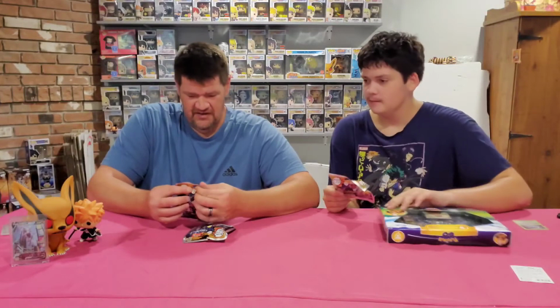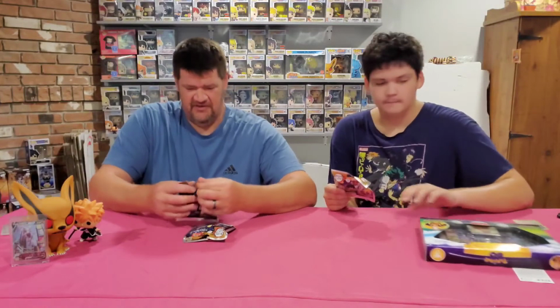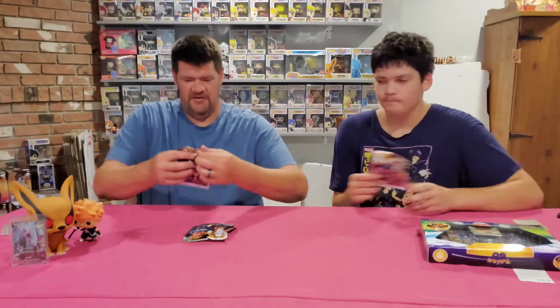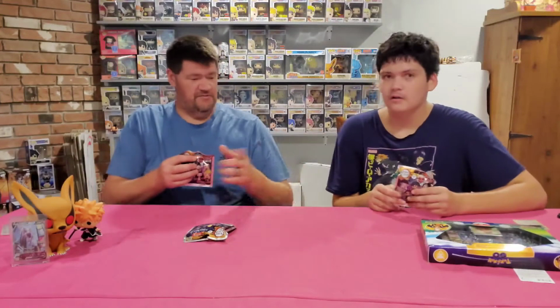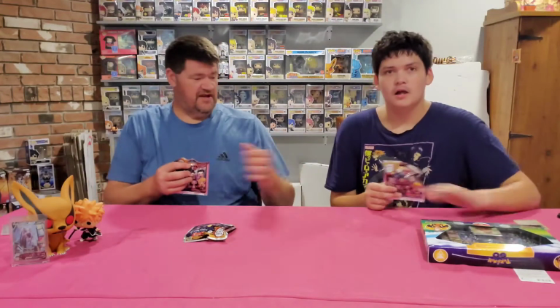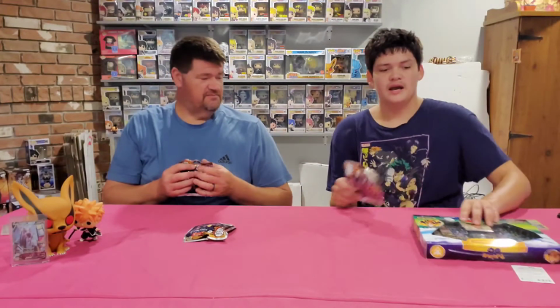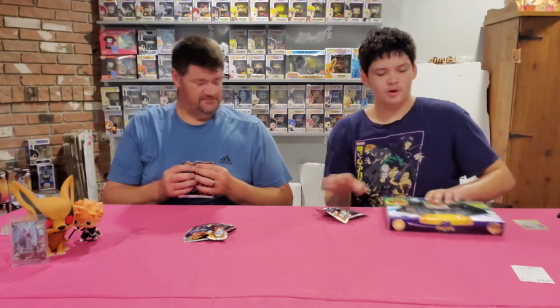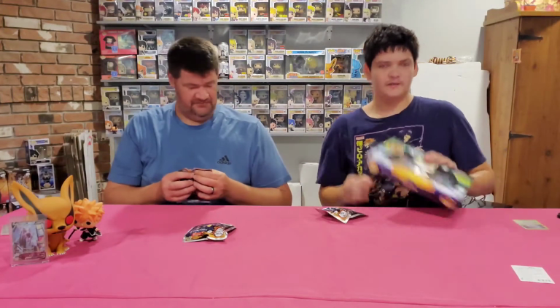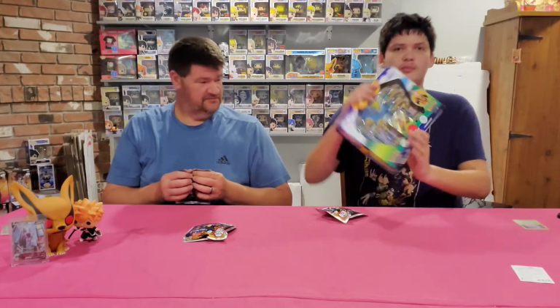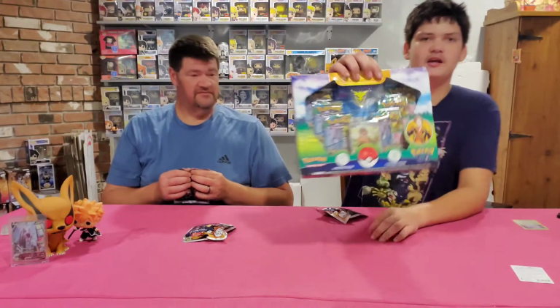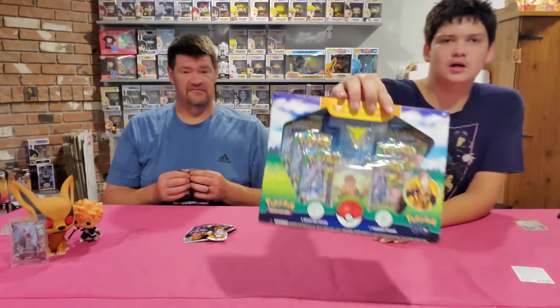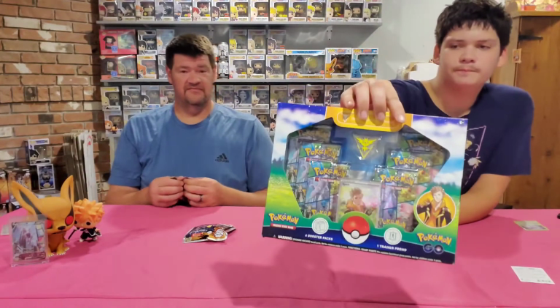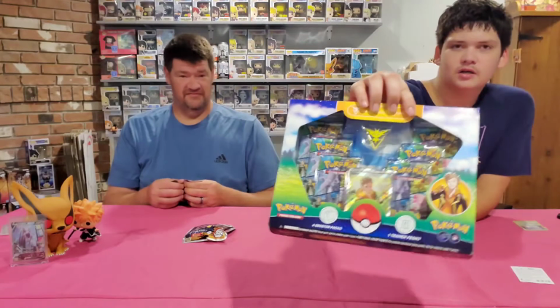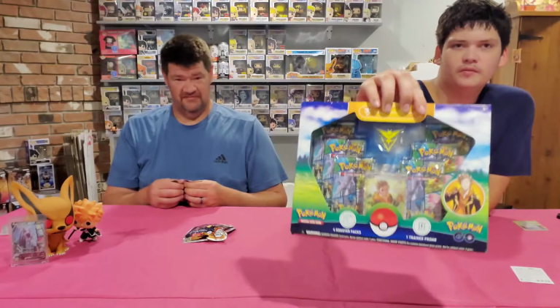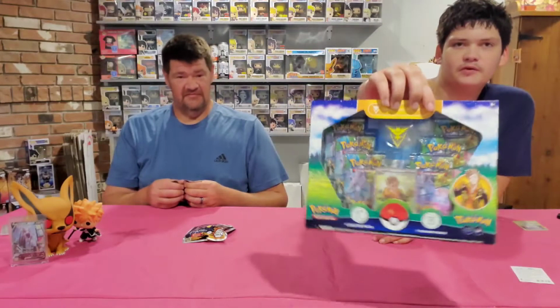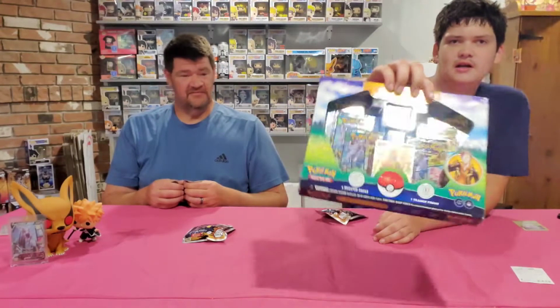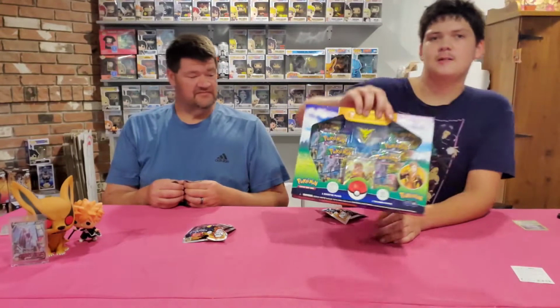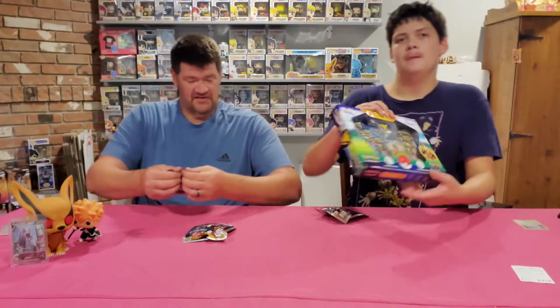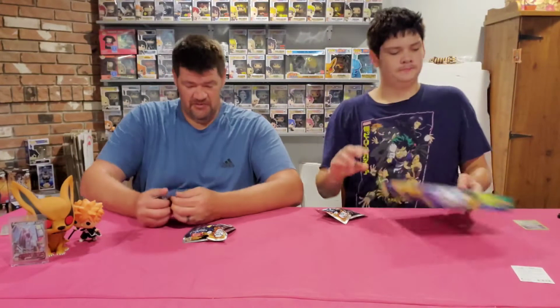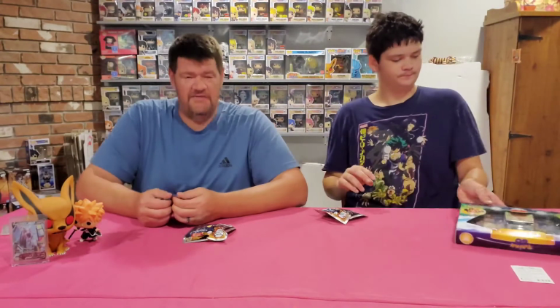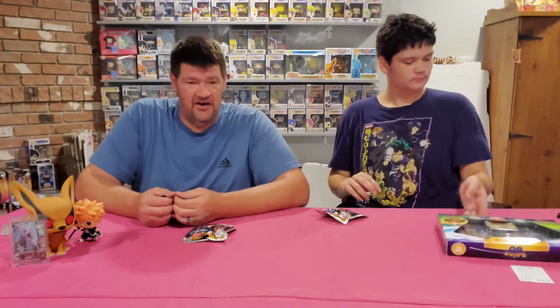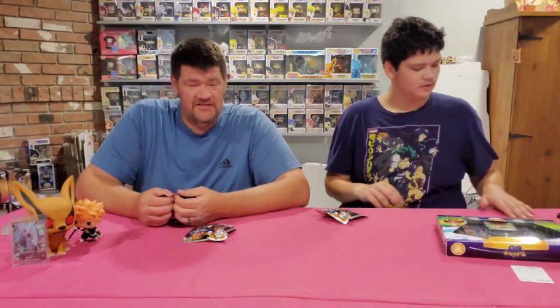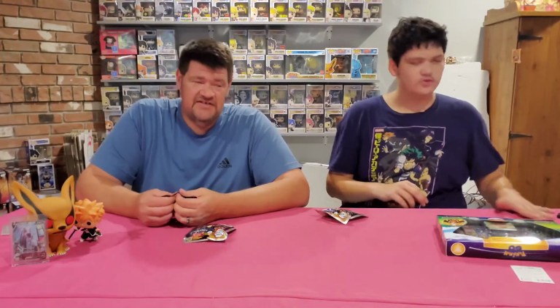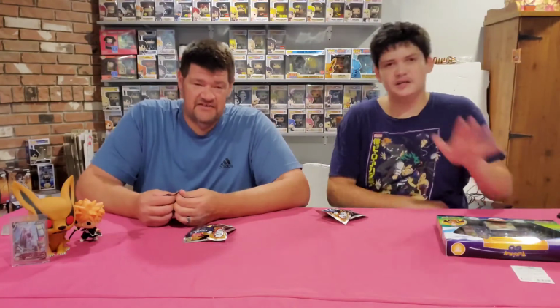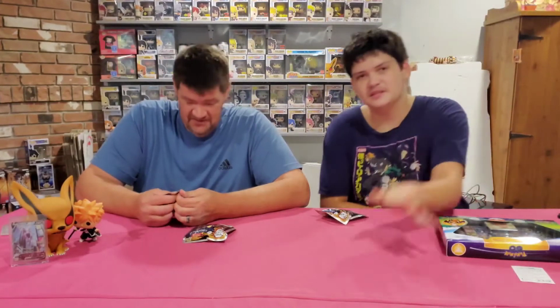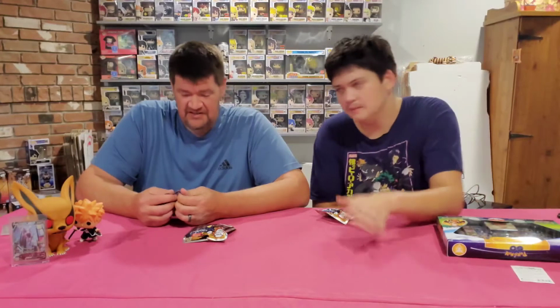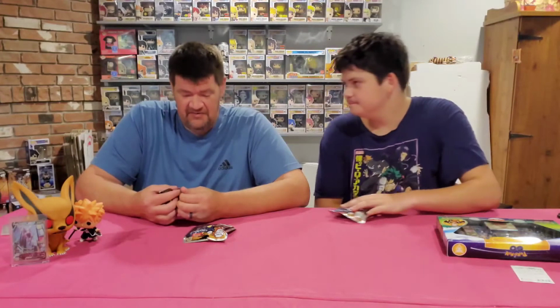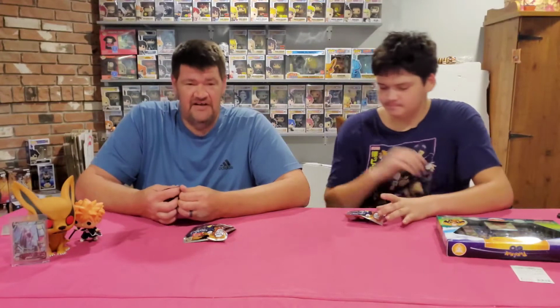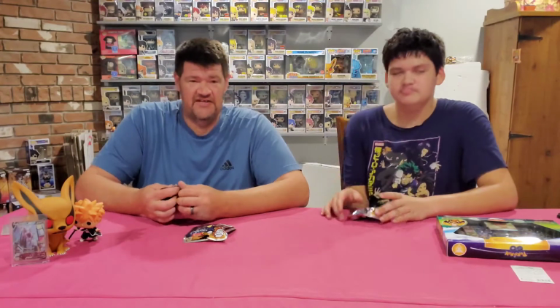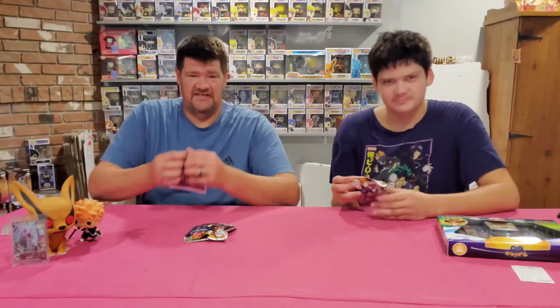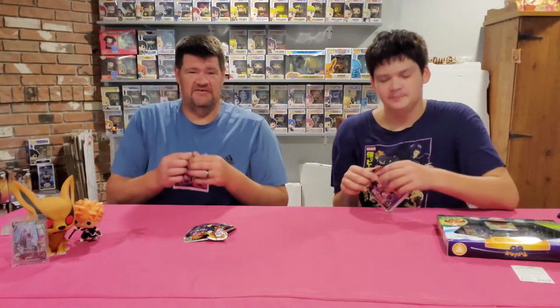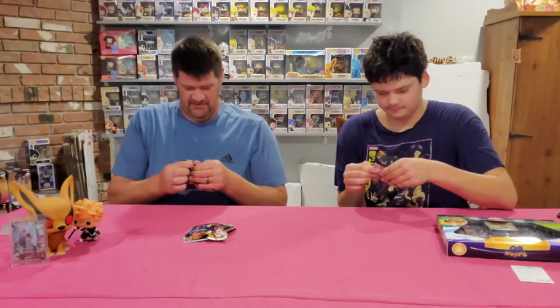We're gonna open on camera, plus we got a Pokémon thing that we bought today as well - gonna open that up for you guys. Some more Pokémon Go. We're trying to complete the set, yeah, he's trying to finish that set, so we'll see what happens.